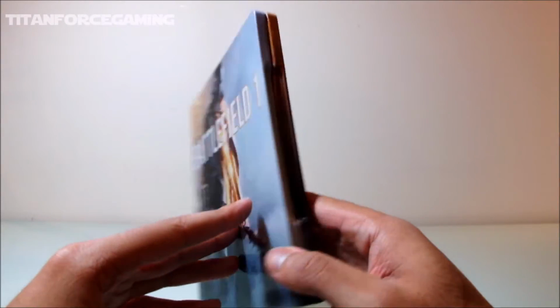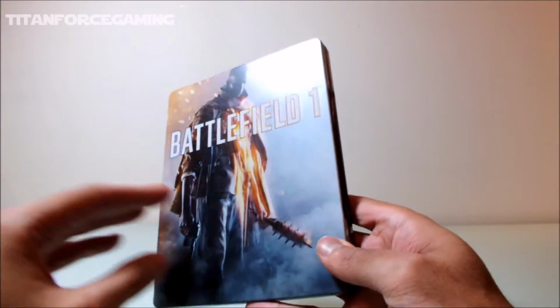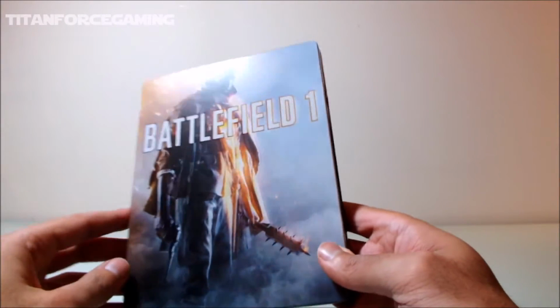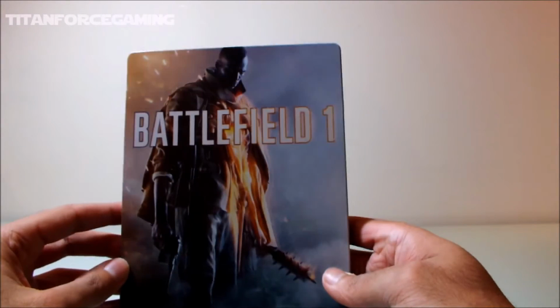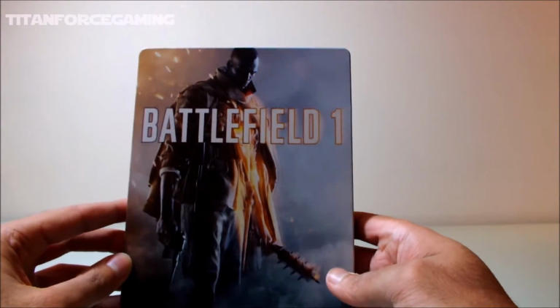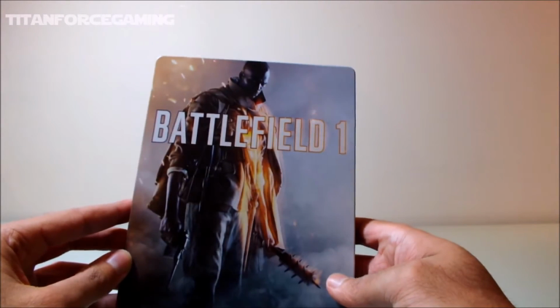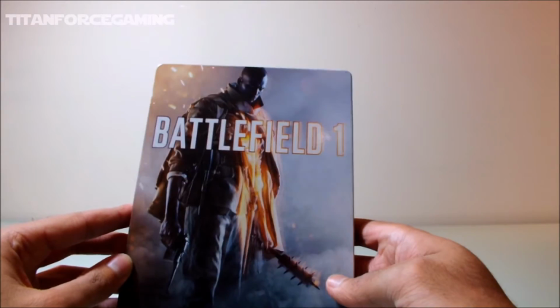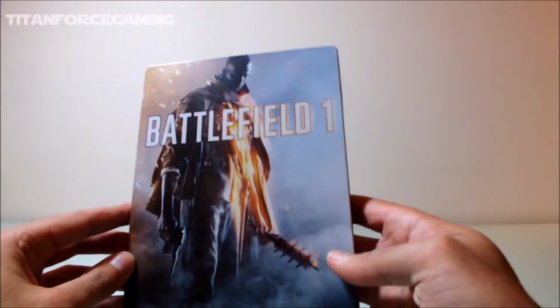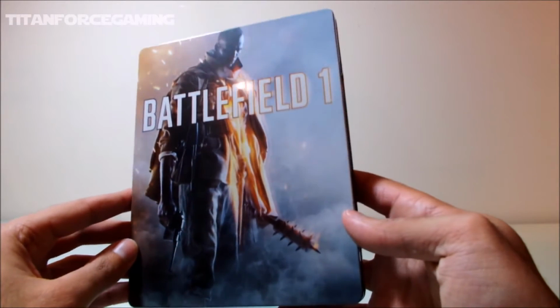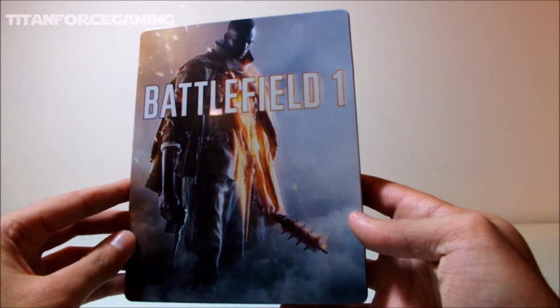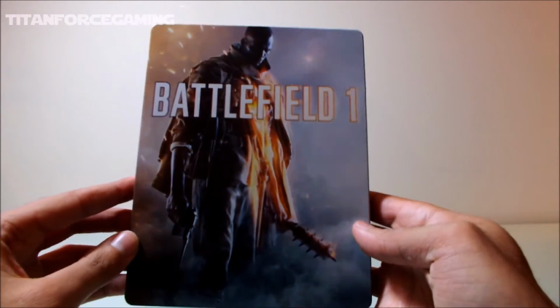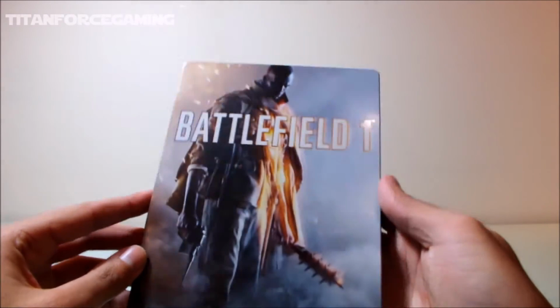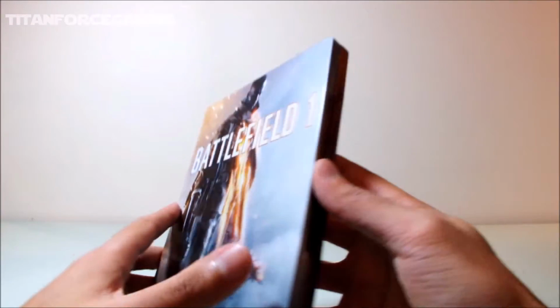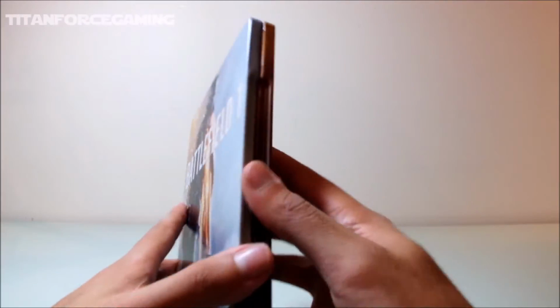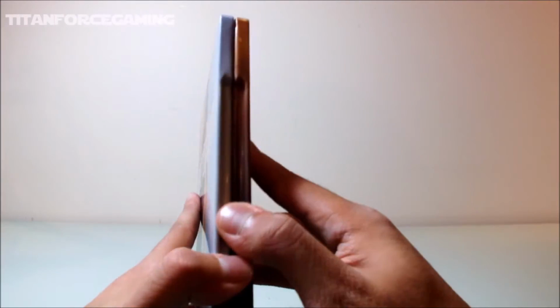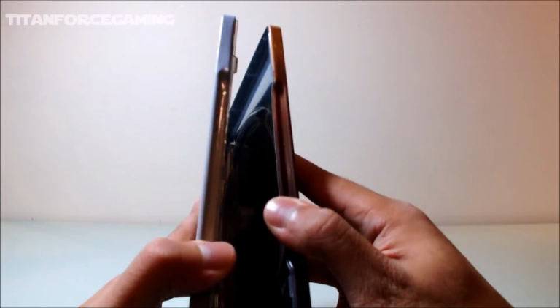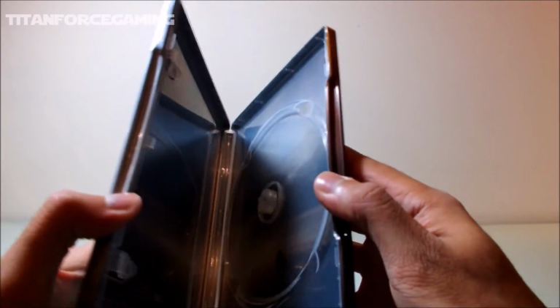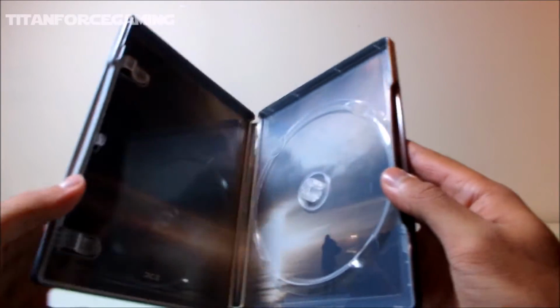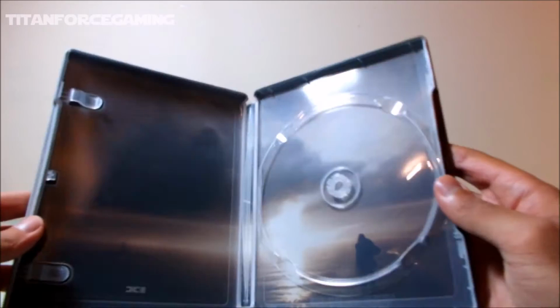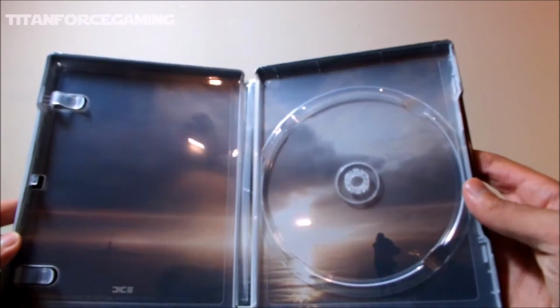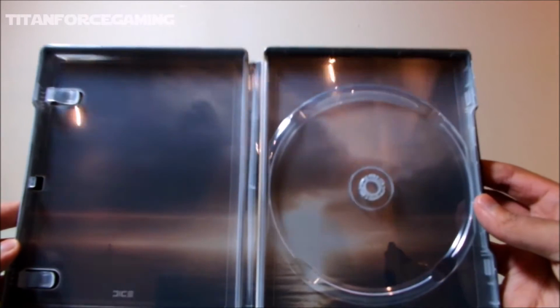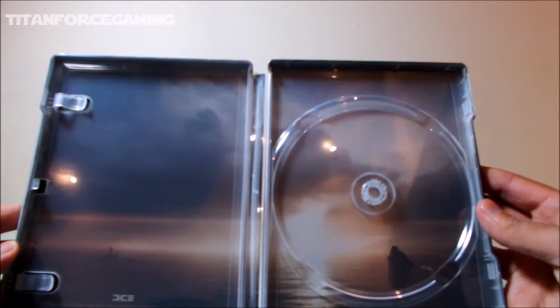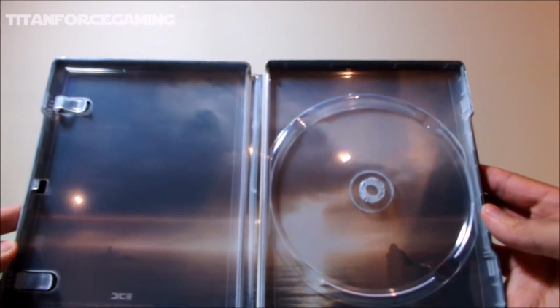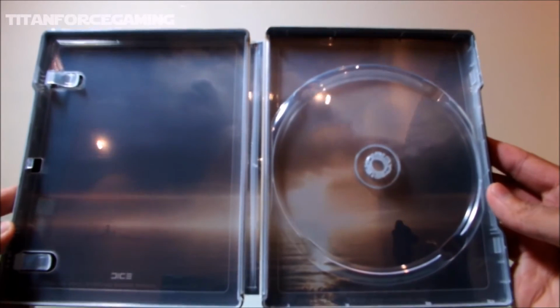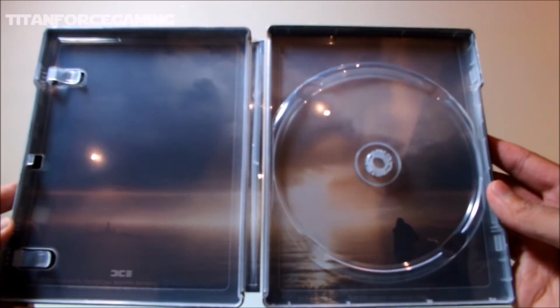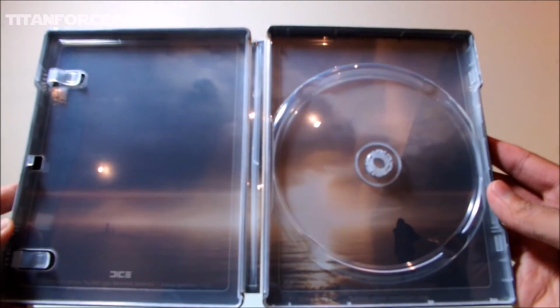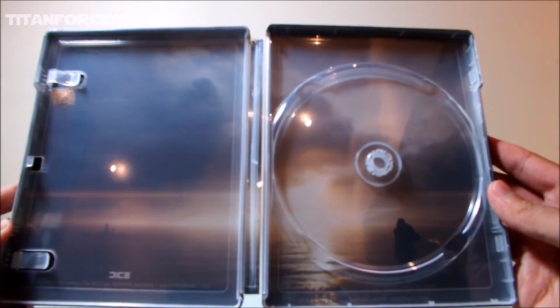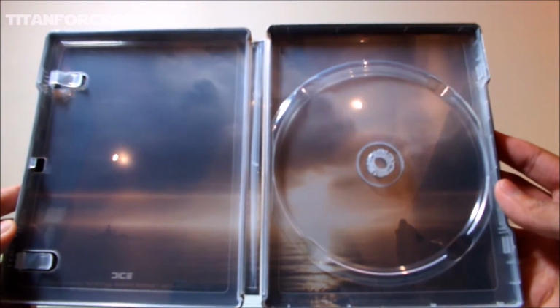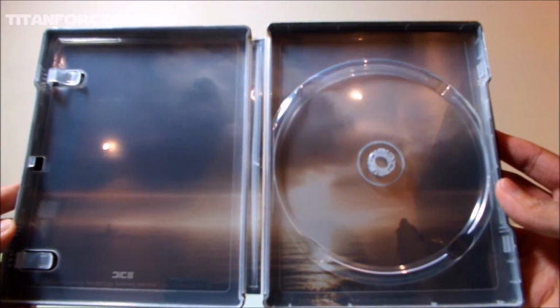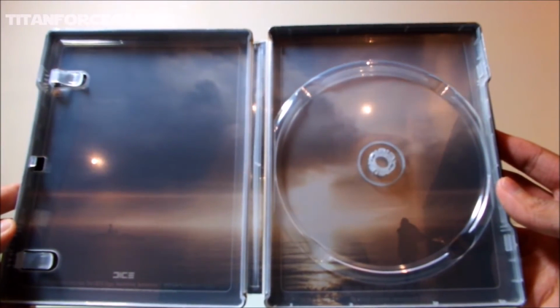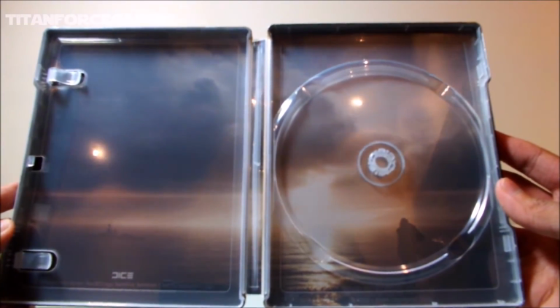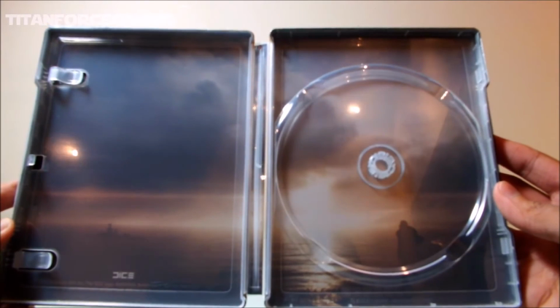Let's move on to the inside of the Steelbook and open her up. Here we have a really nice coastal design with the setting sun in the background, which is absolutely stunning.